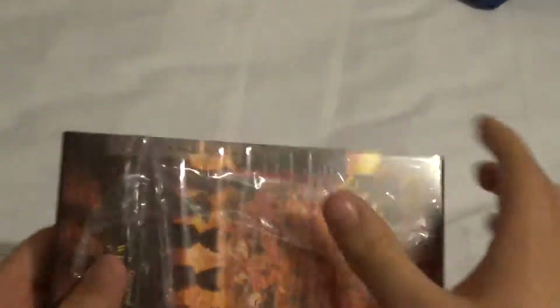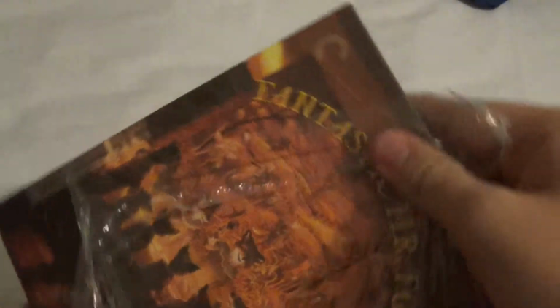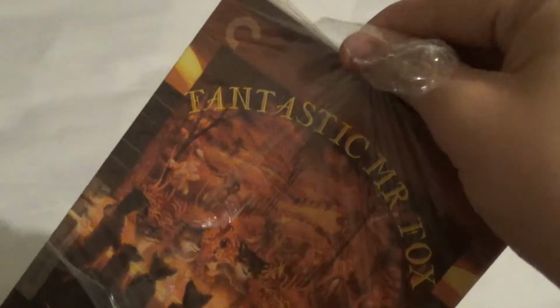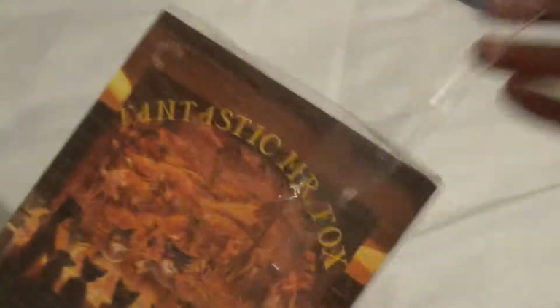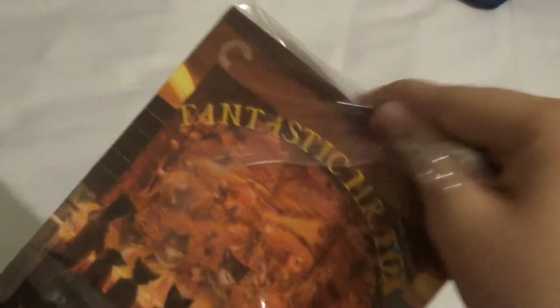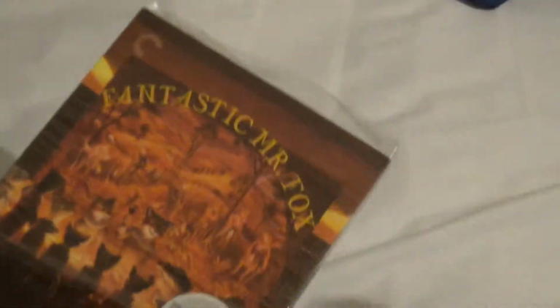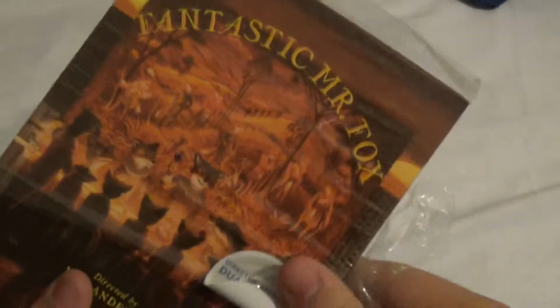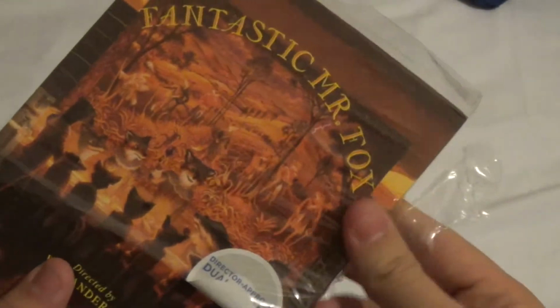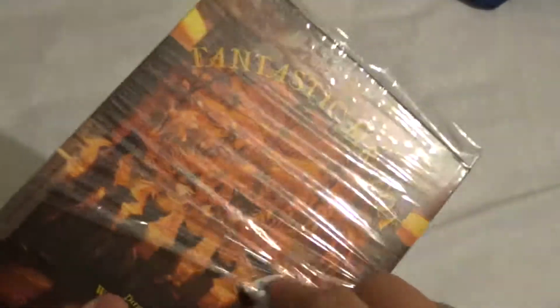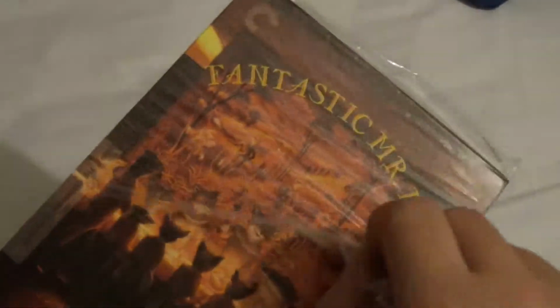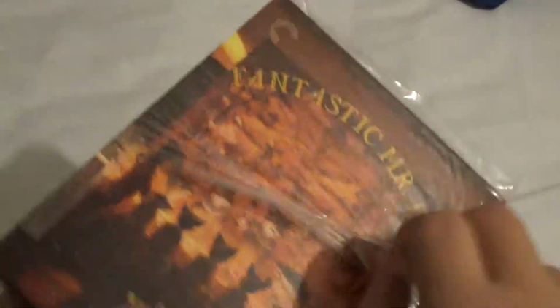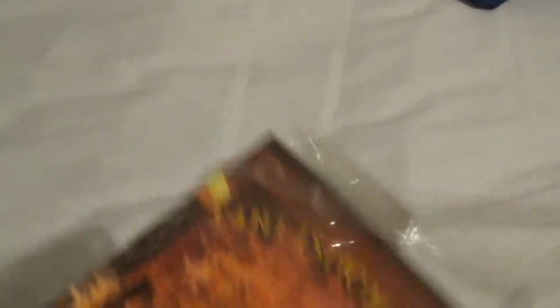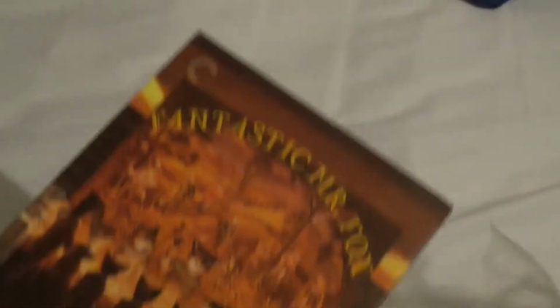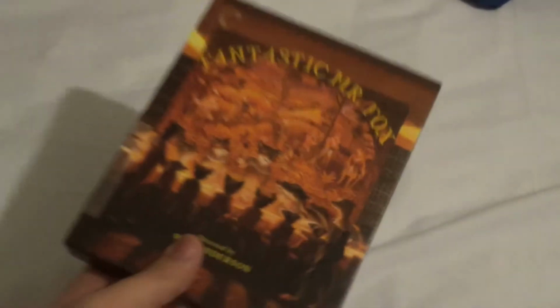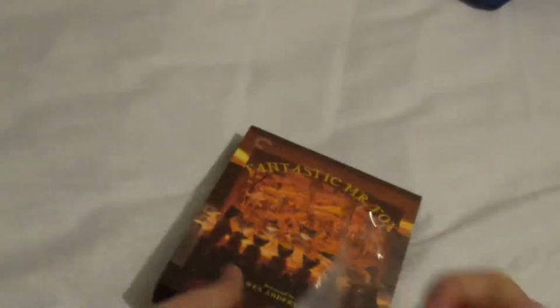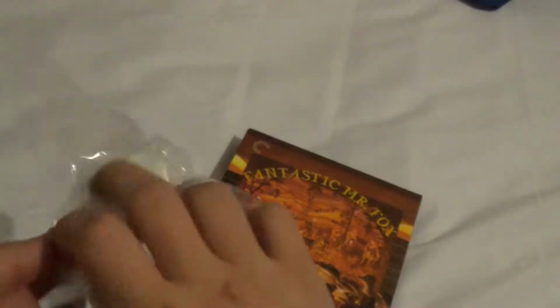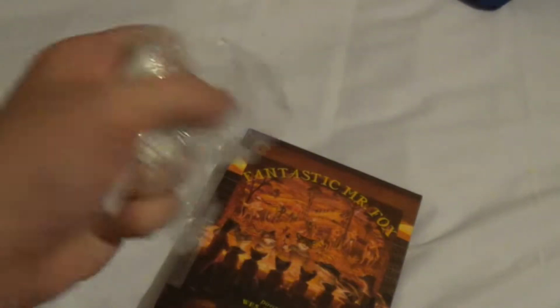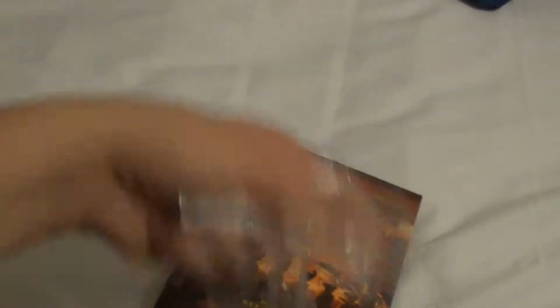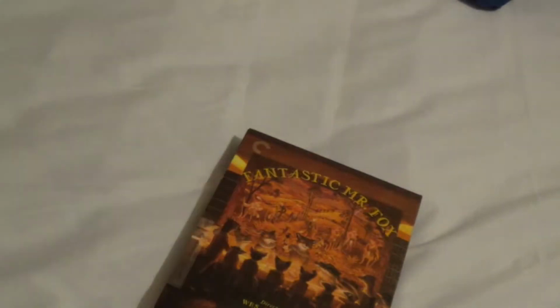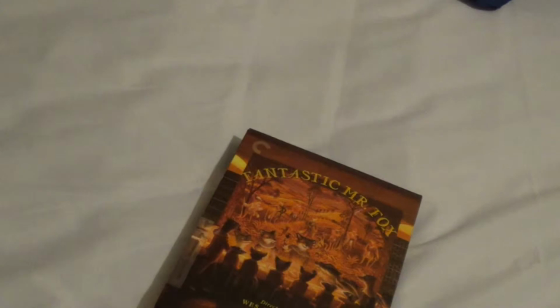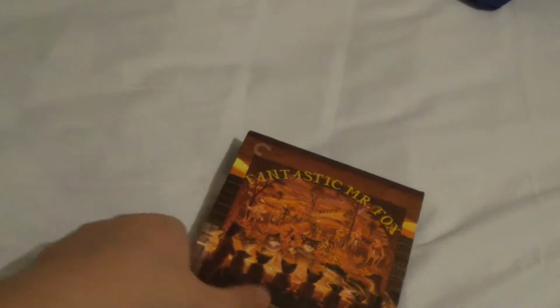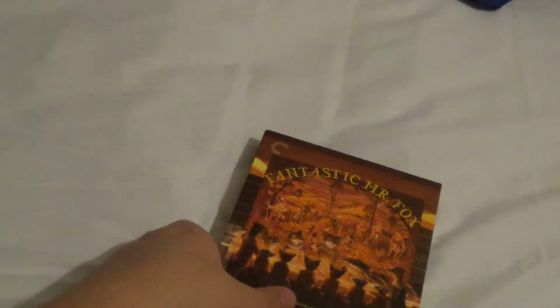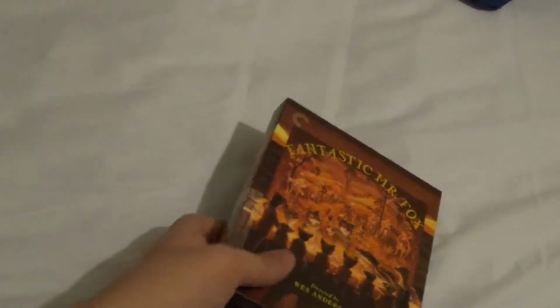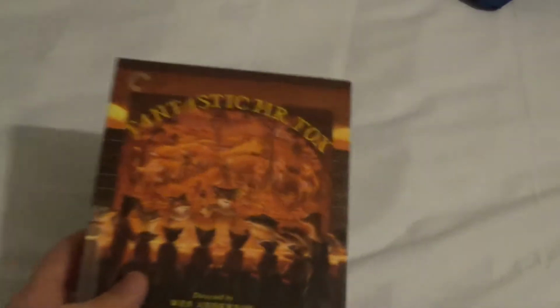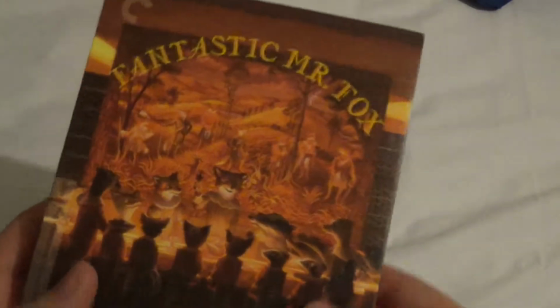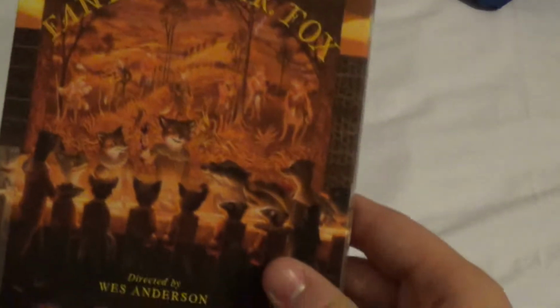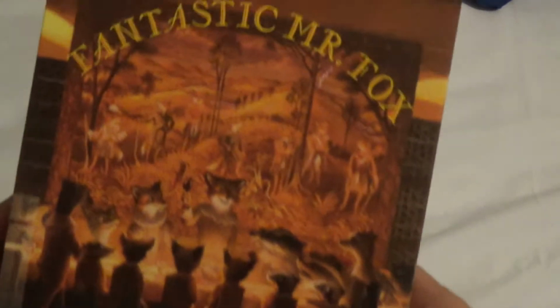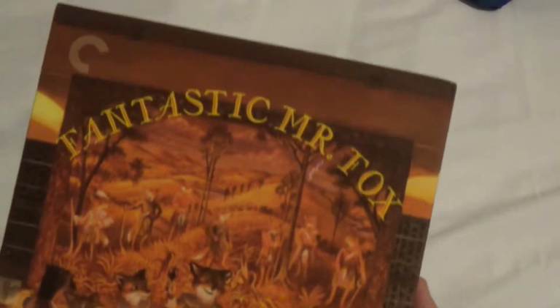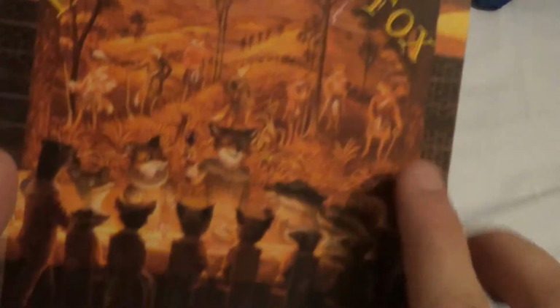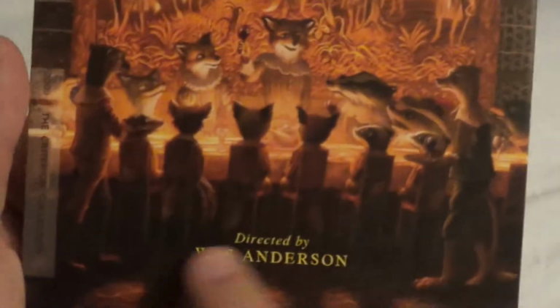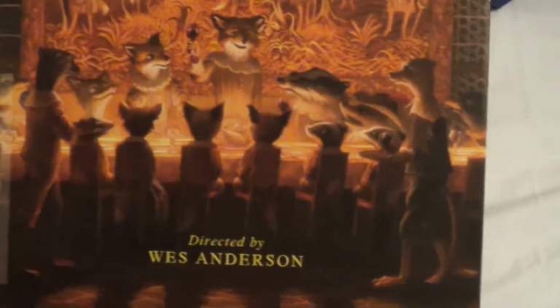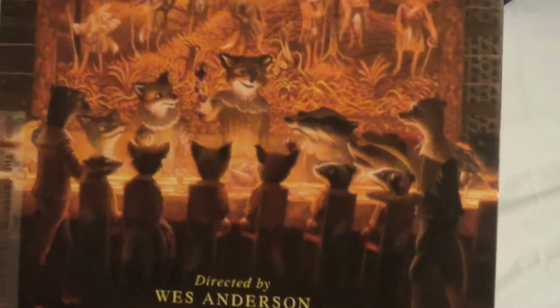Let's take this off. I'm going to grab the sticker and throw this away — it doesn't really matter. So here we go. This is the front: Fantastic Mr. Fox with all the characters at the table.